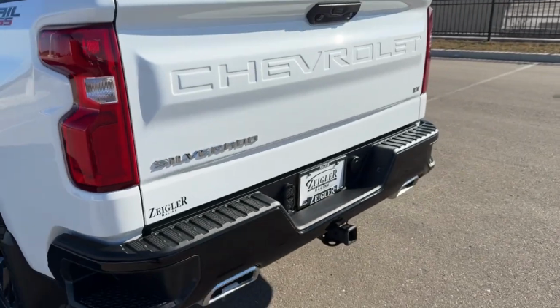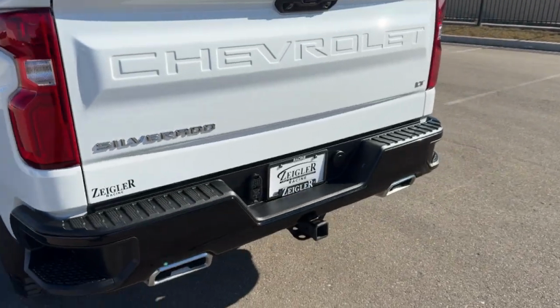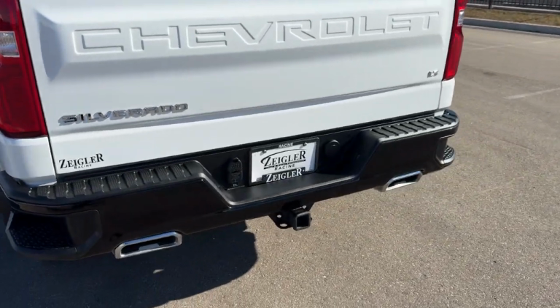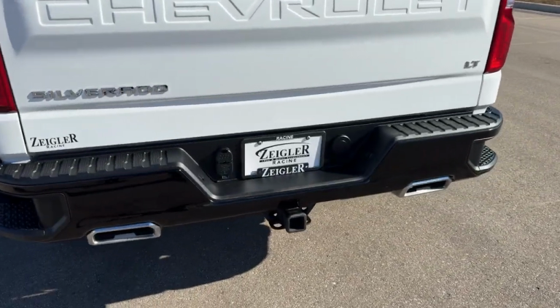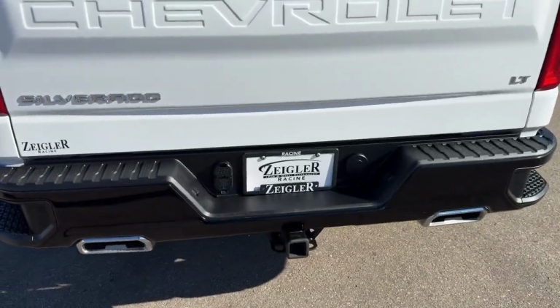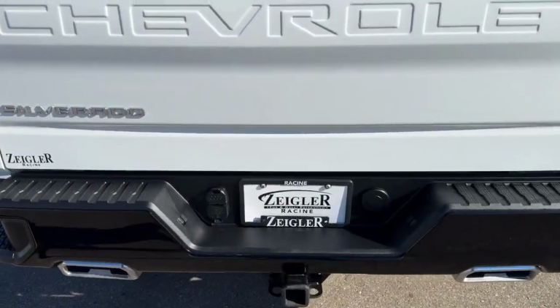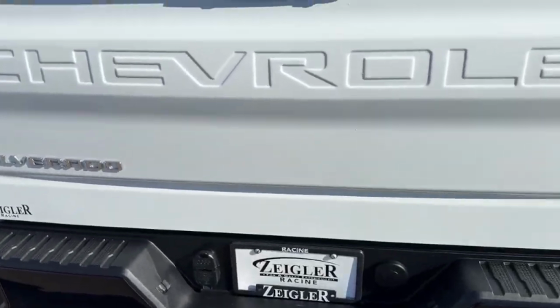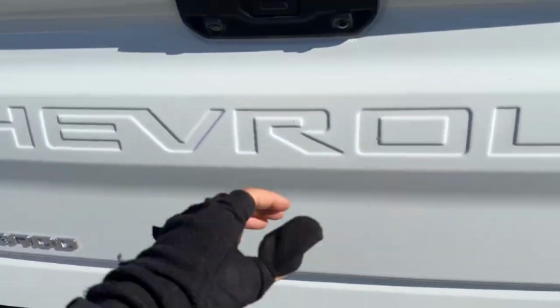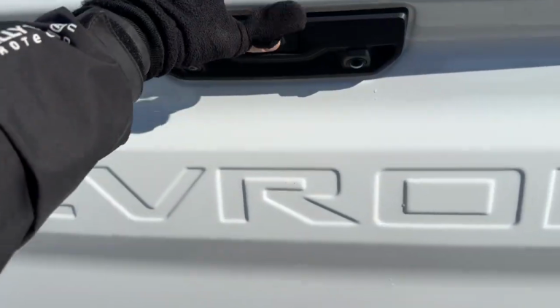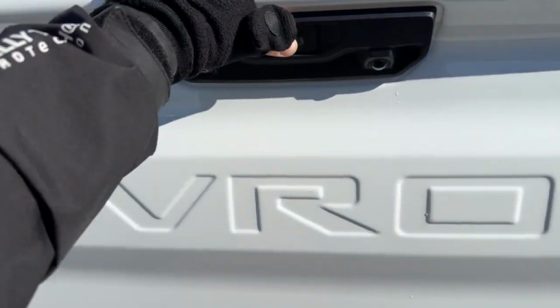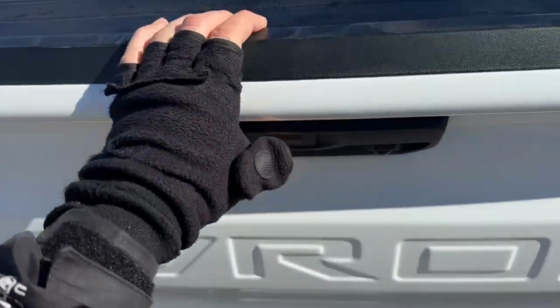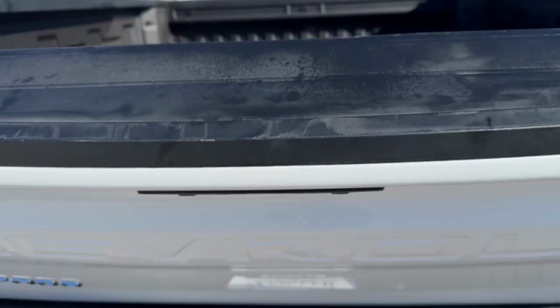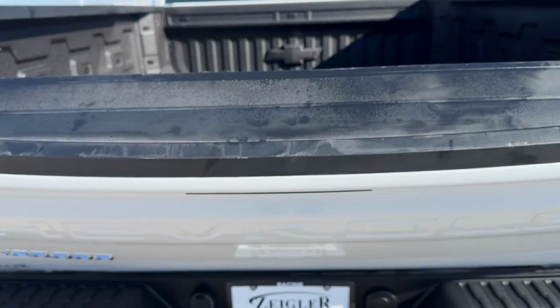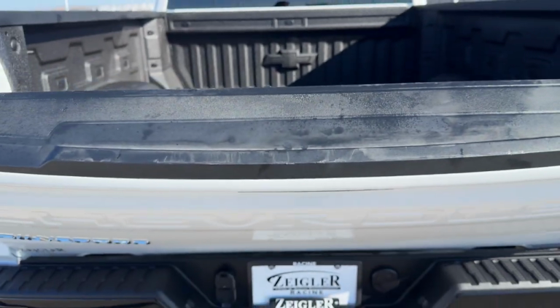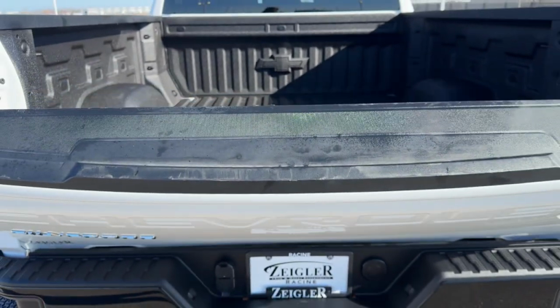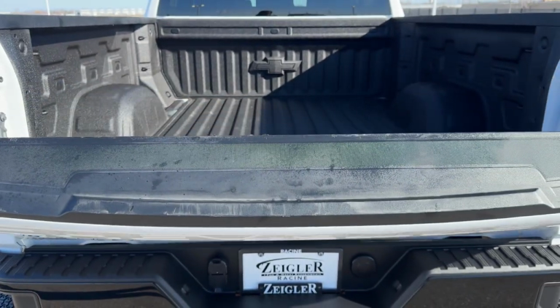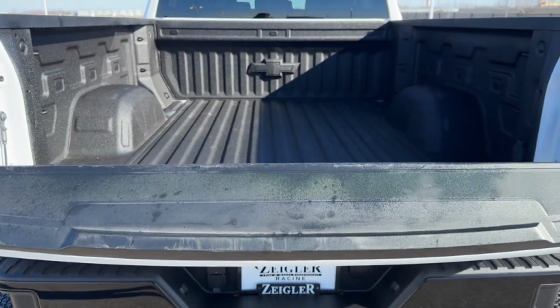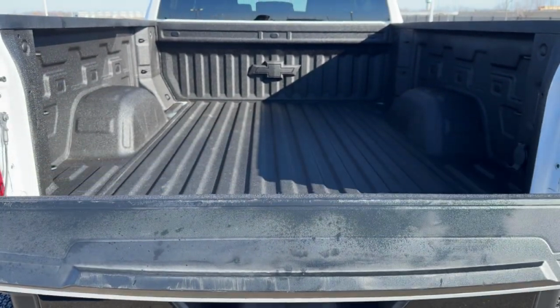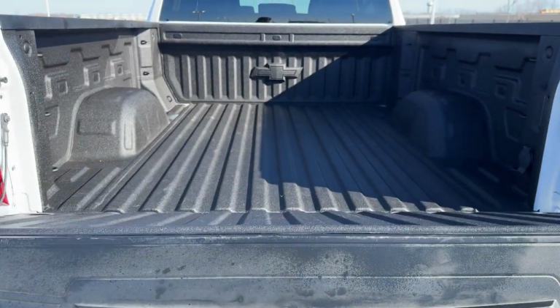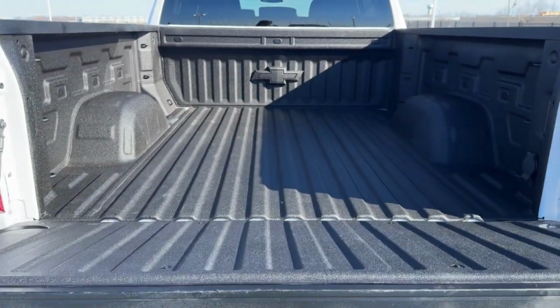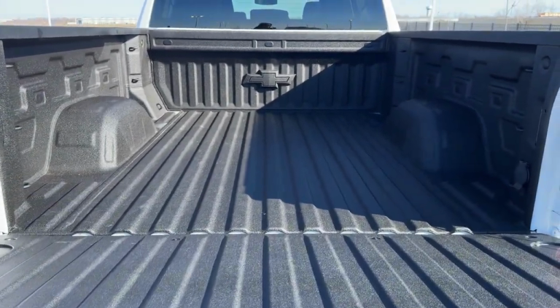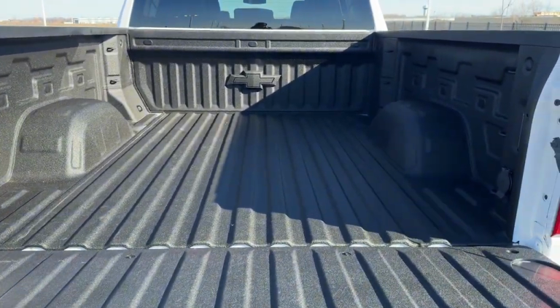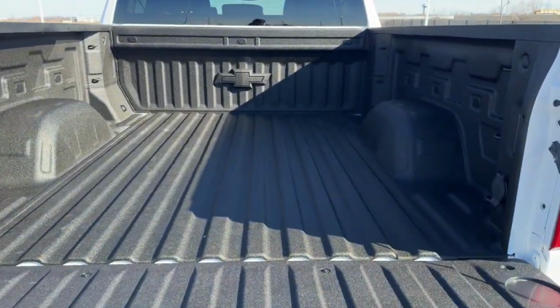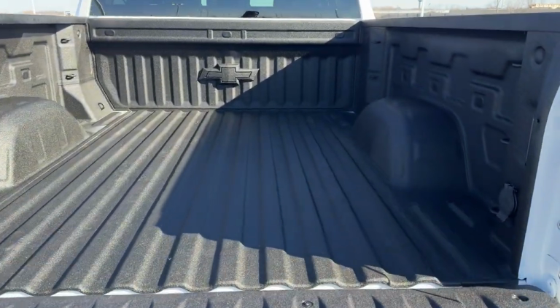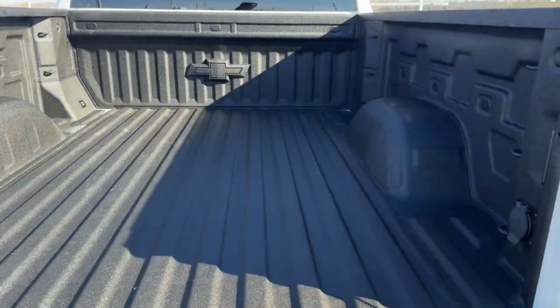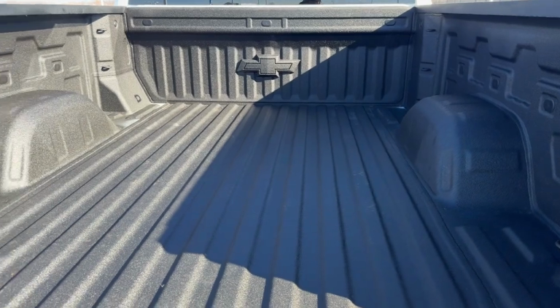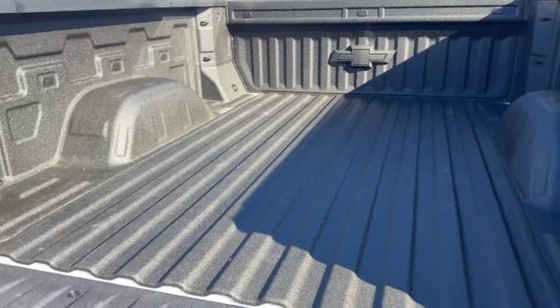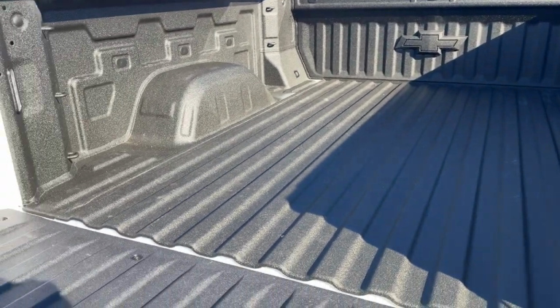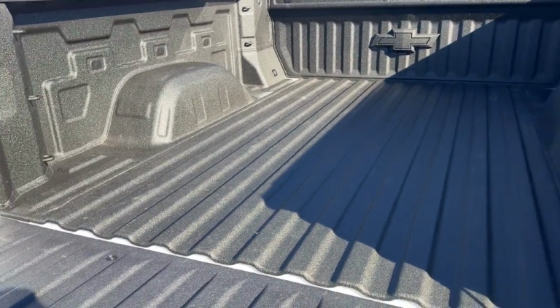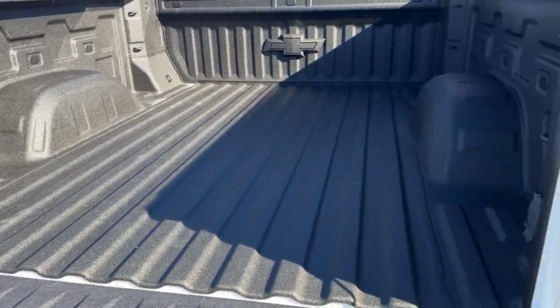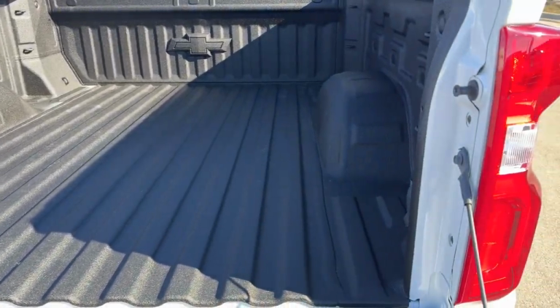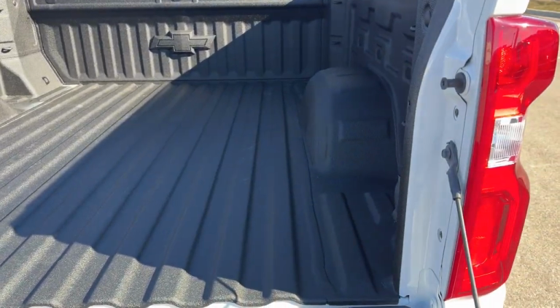It's equipped with a tow bag, so it's ready to tow right off the lot. You have this really nice tailgate, bed liner in immaculate shape — looks like it's never been touched.